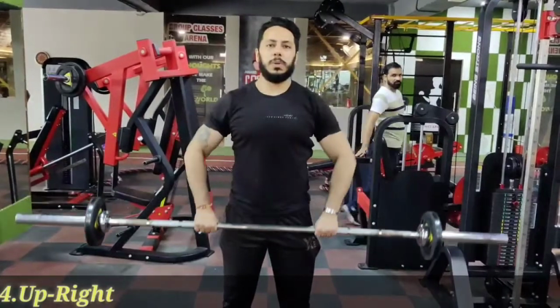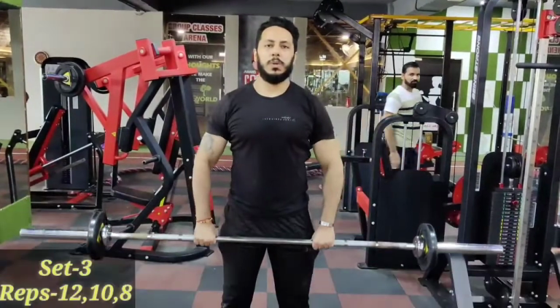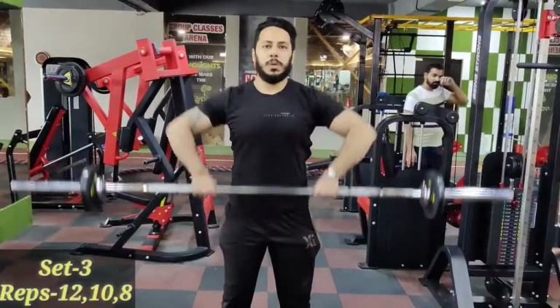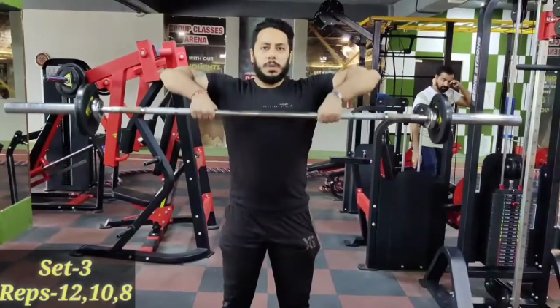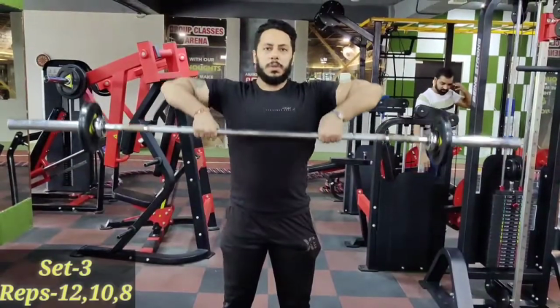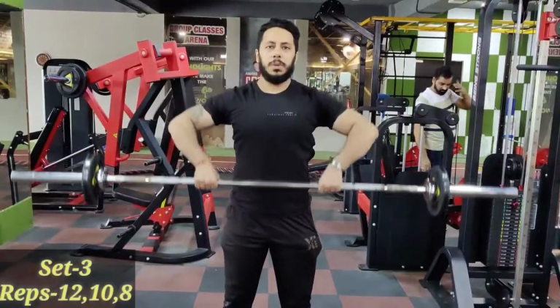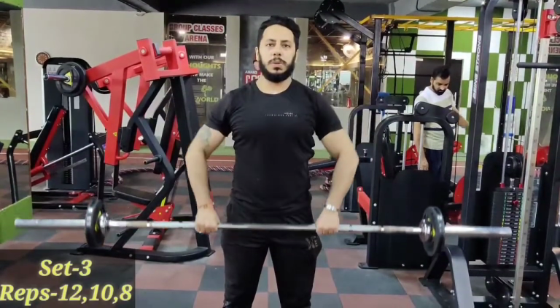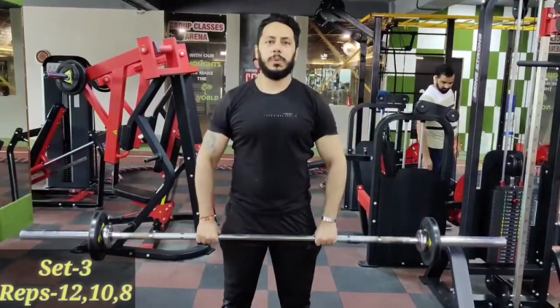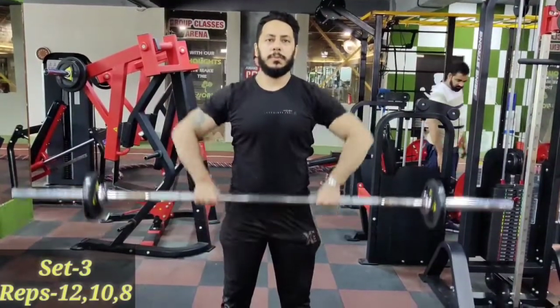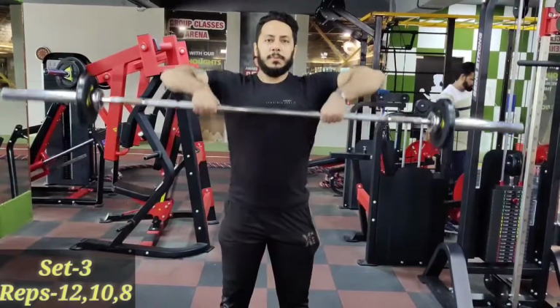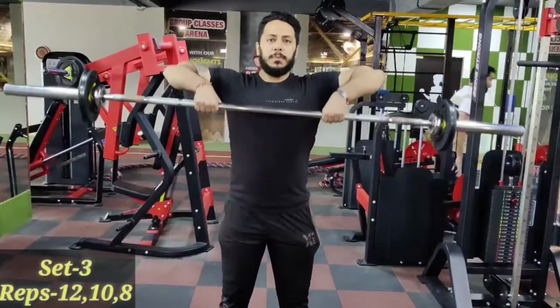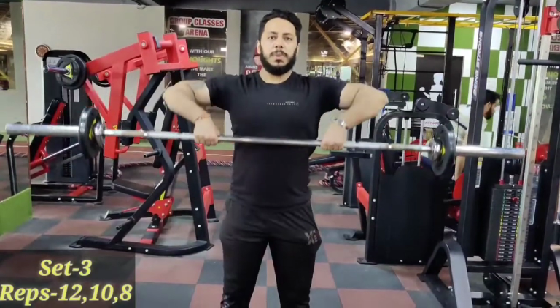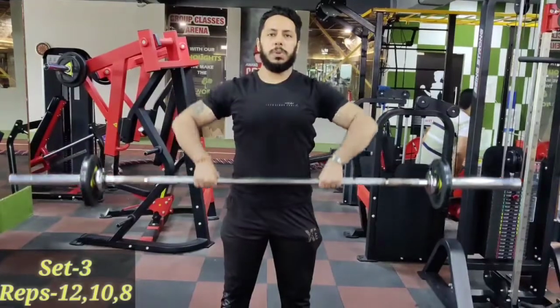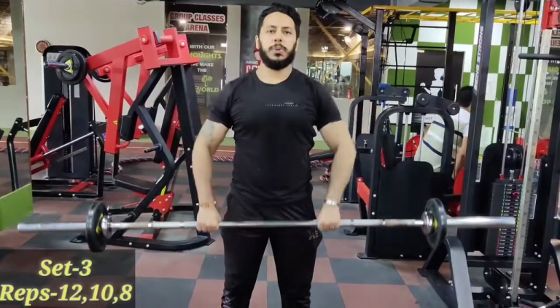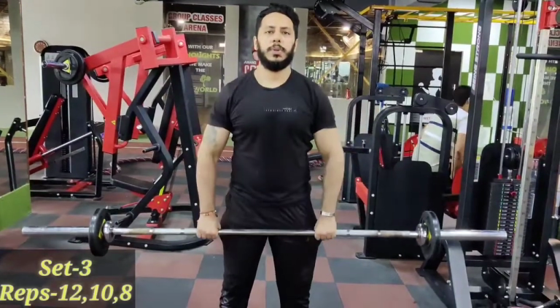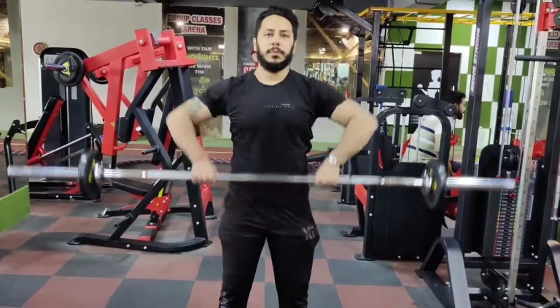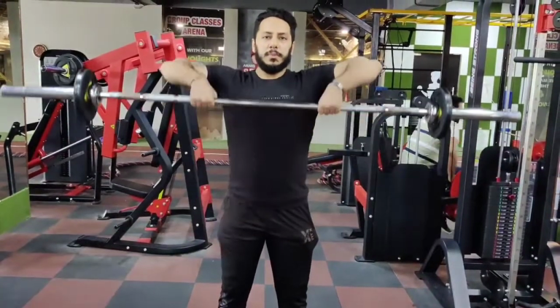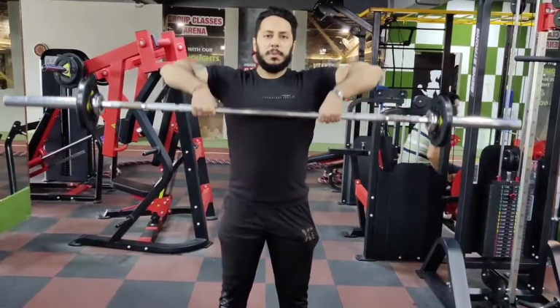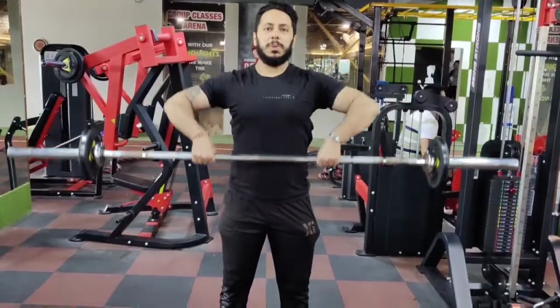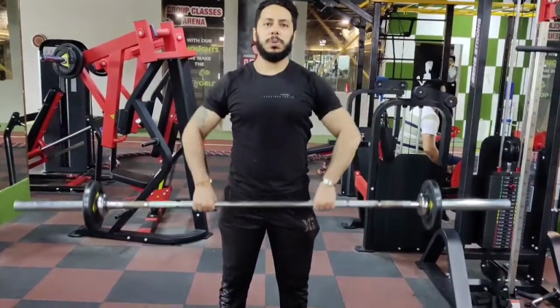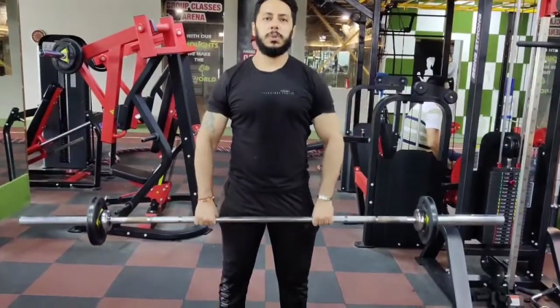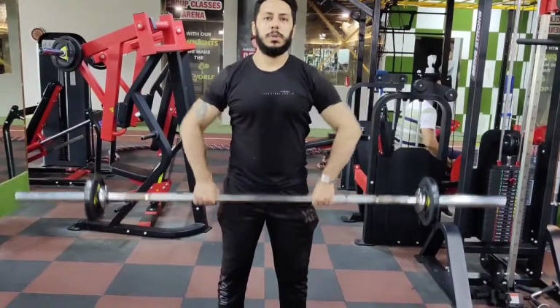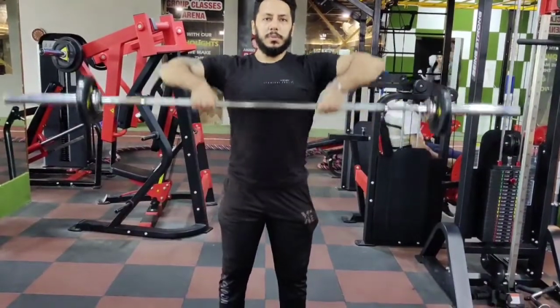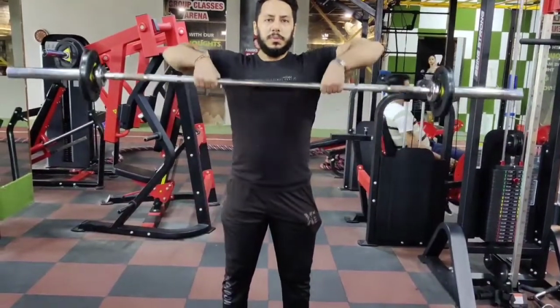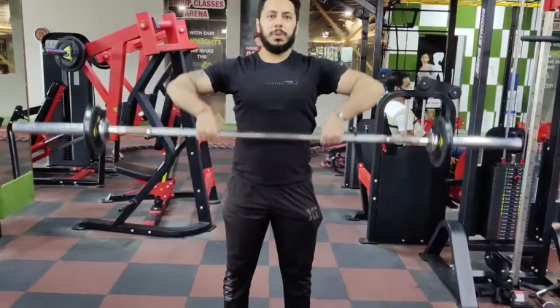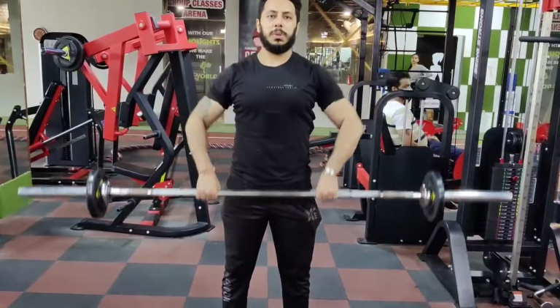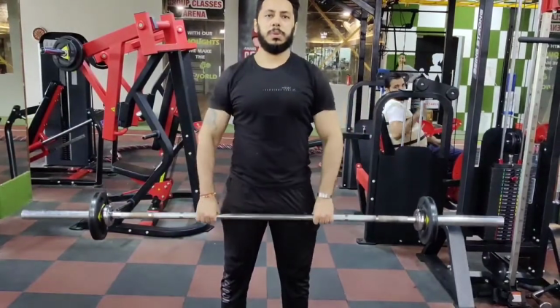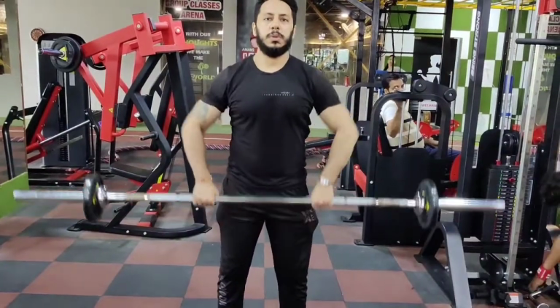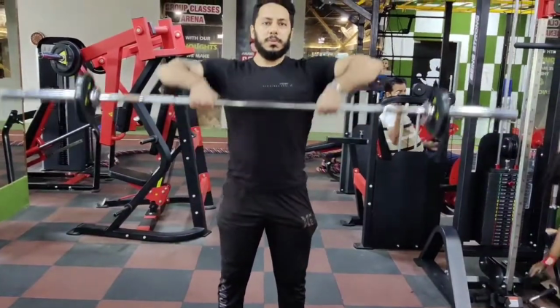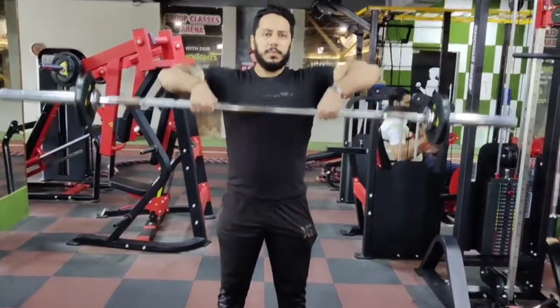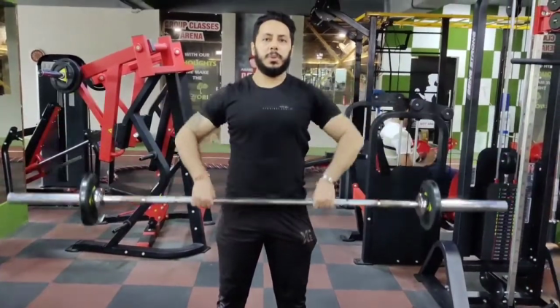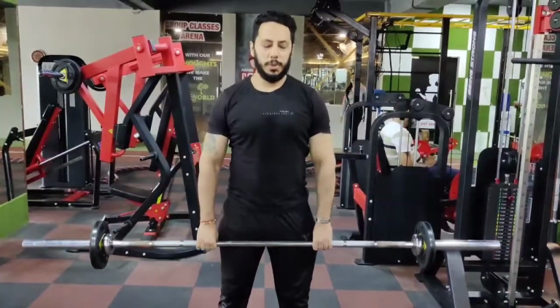Next exercise is upright row with barbell. Look at your hands — a little wide and parallel position, parallel to shoulder line. Breathe in, breathe out.